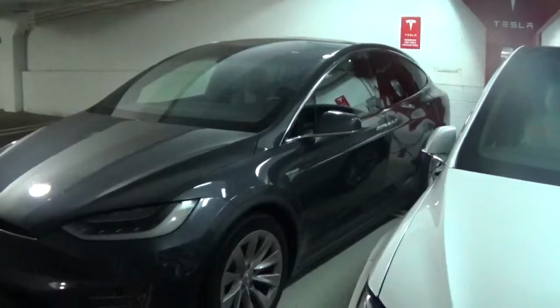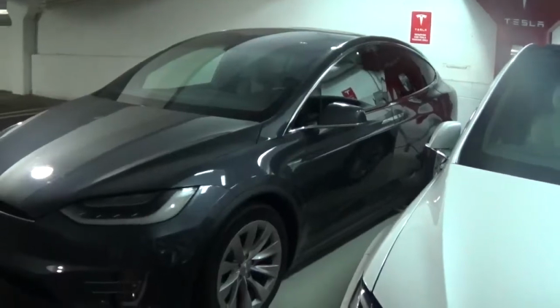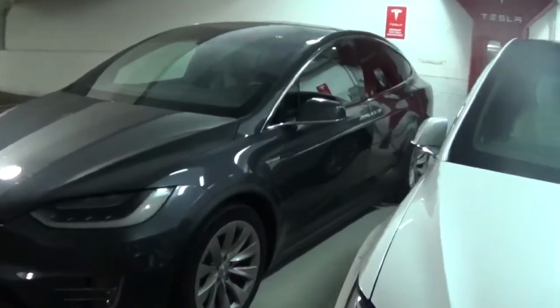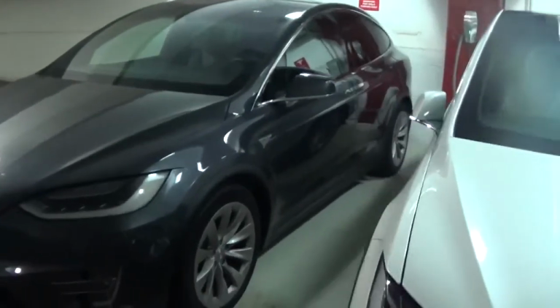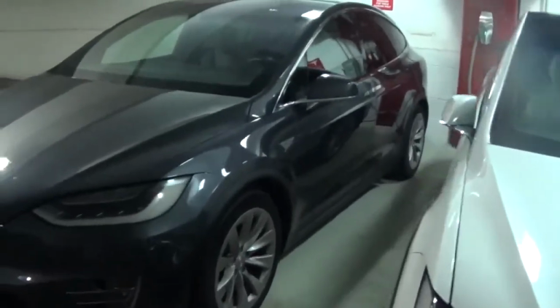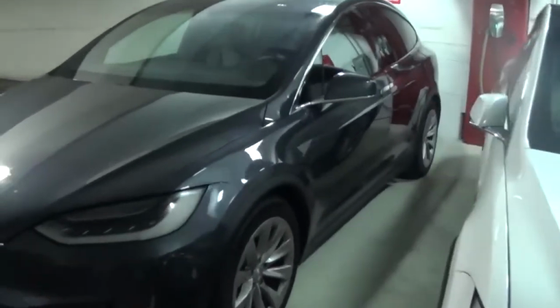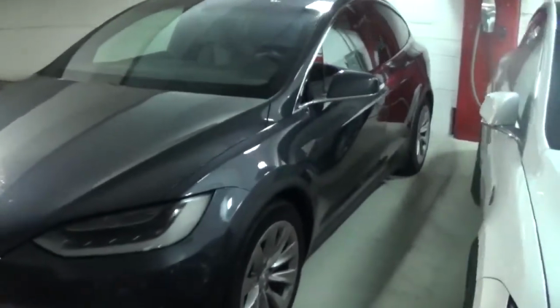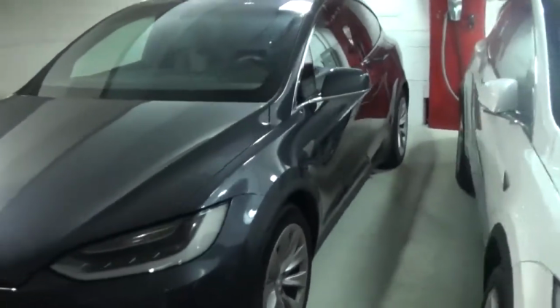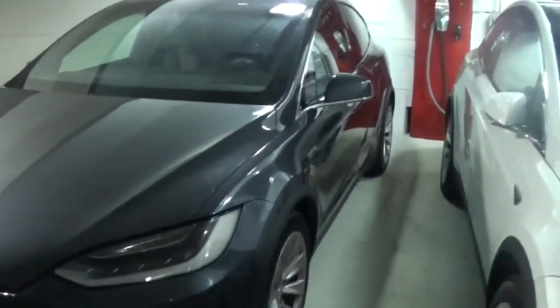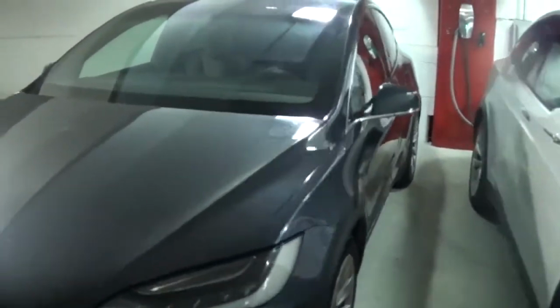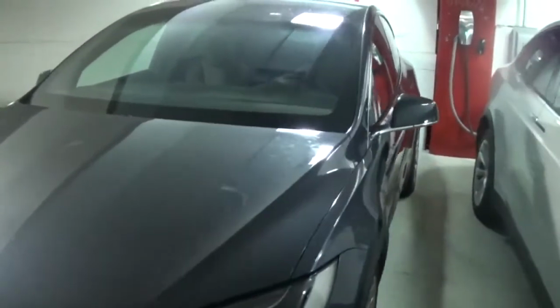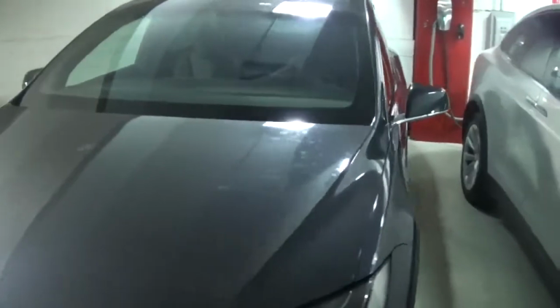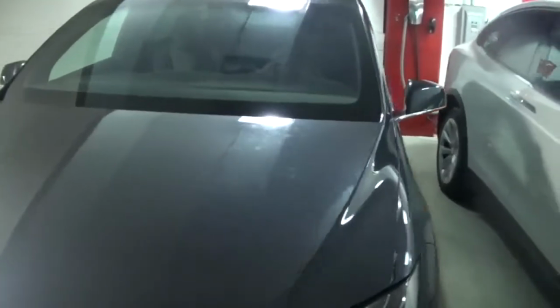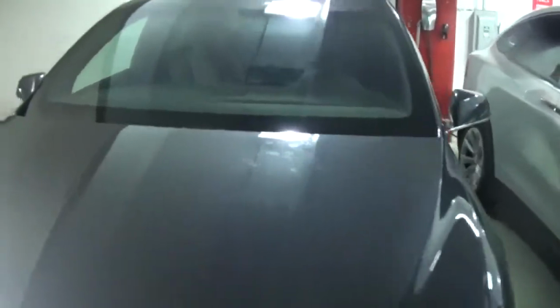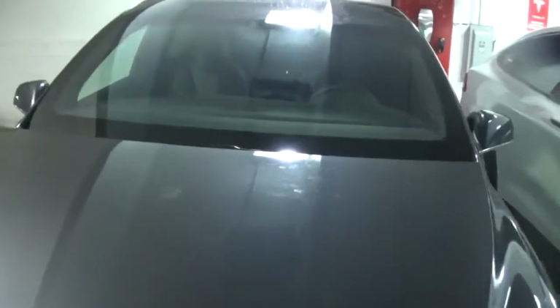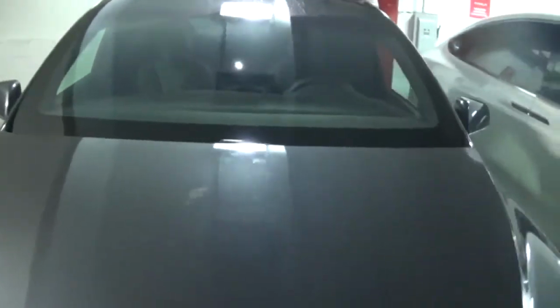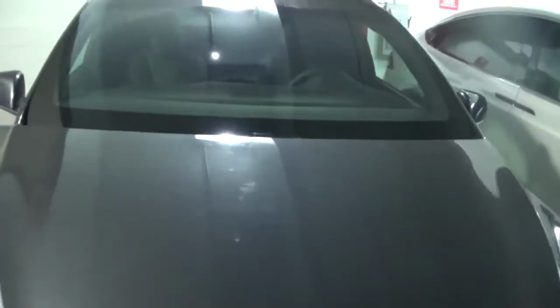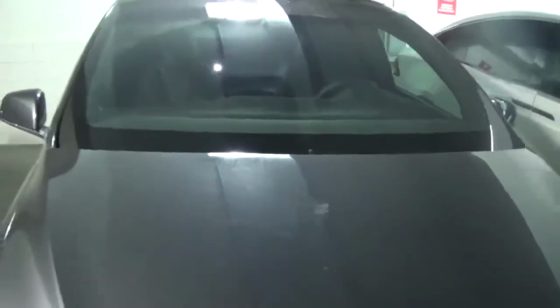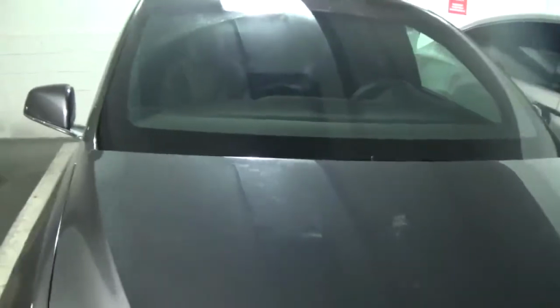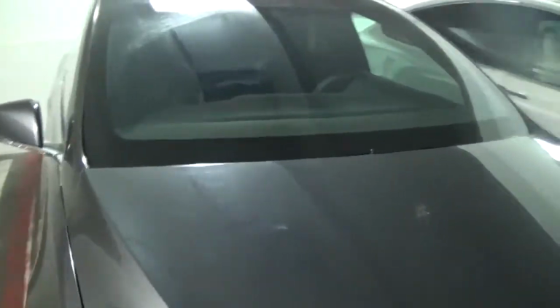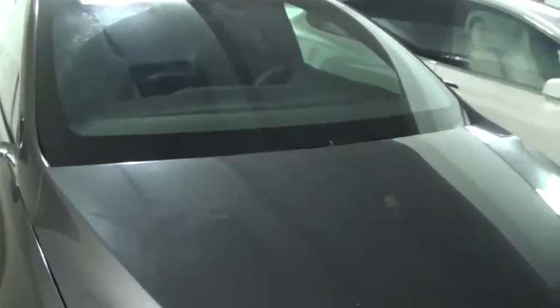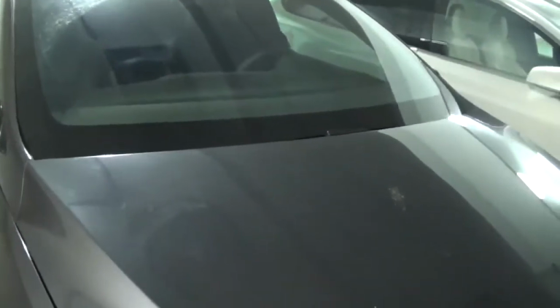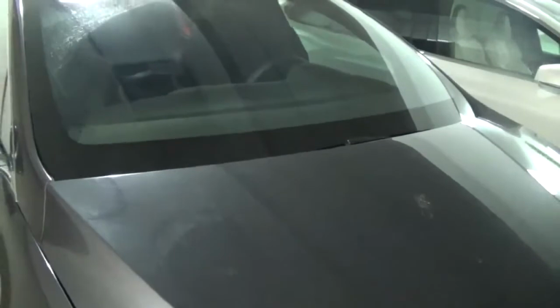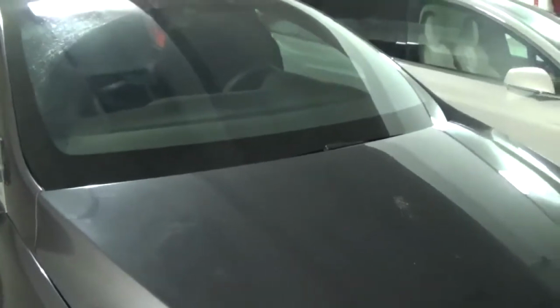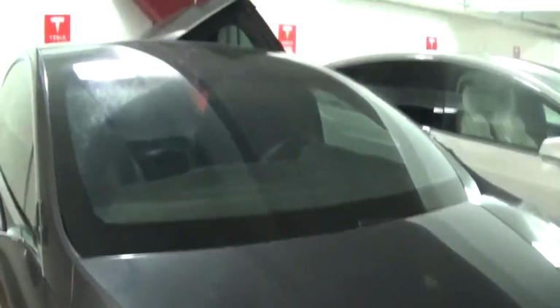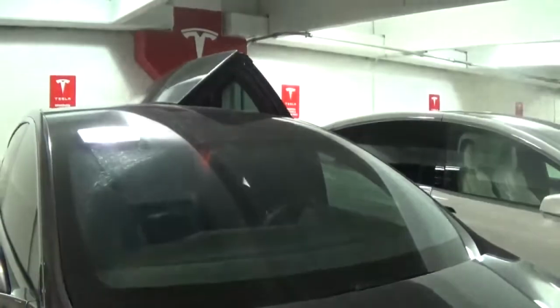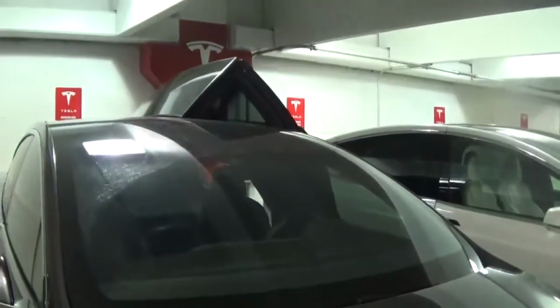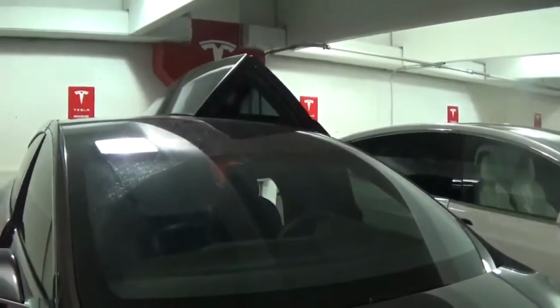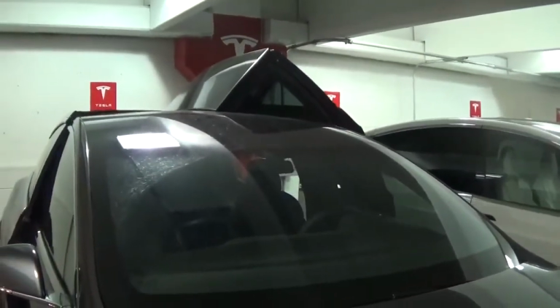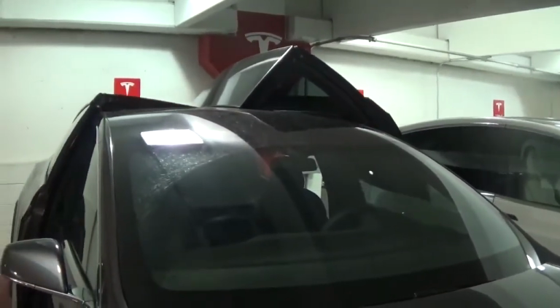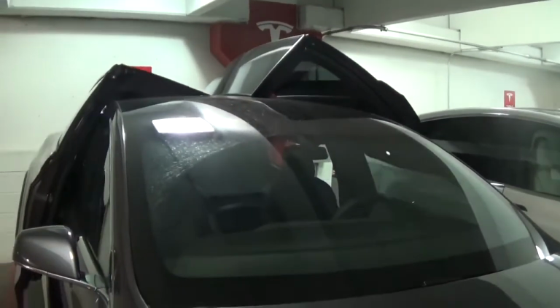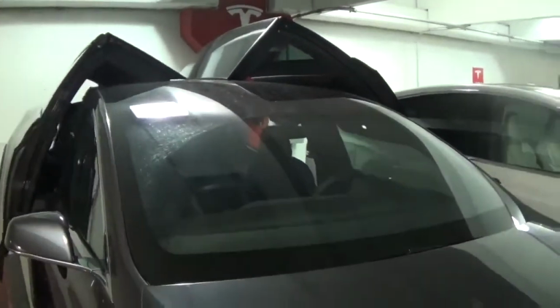Here is a Model X. I am going to take a test drive. Nice. The Gullwing doors are opening.